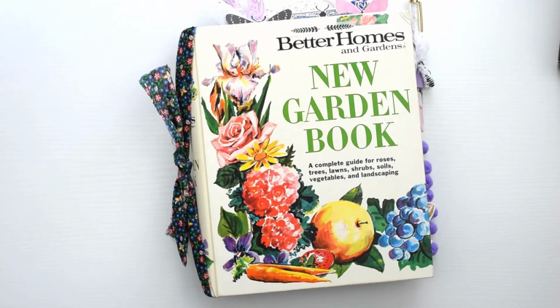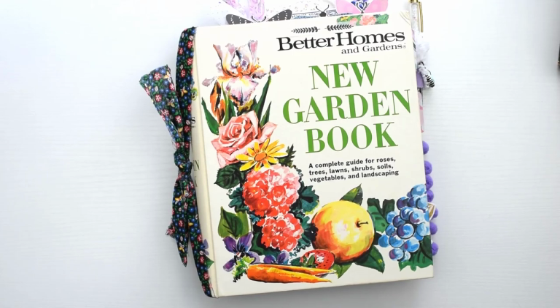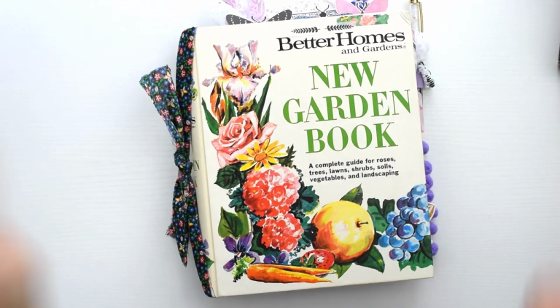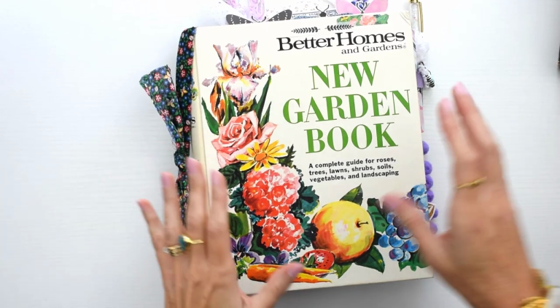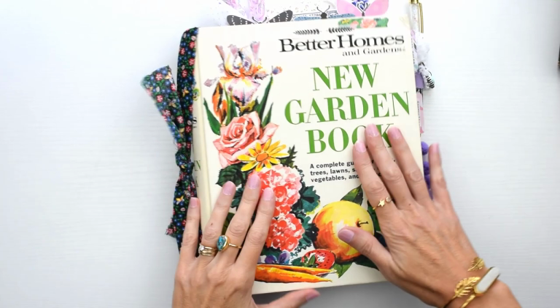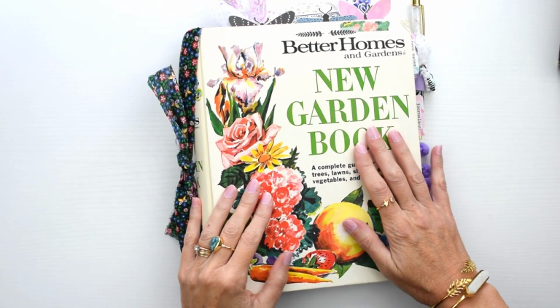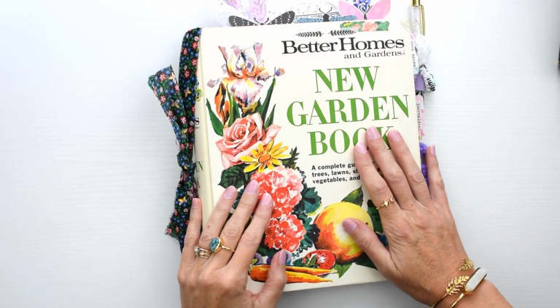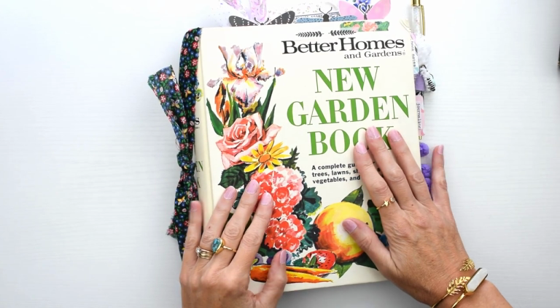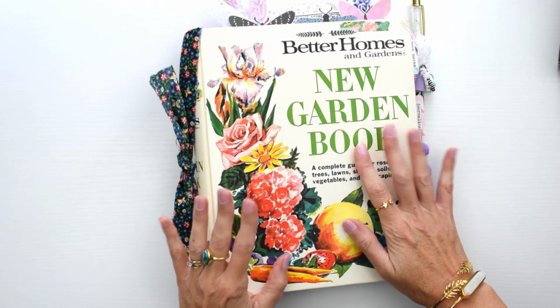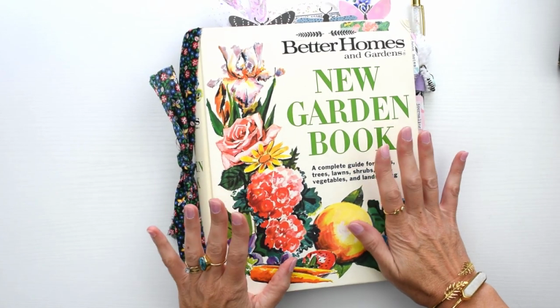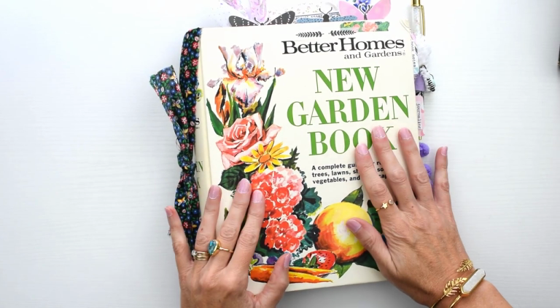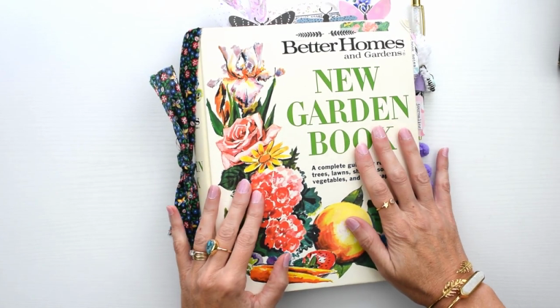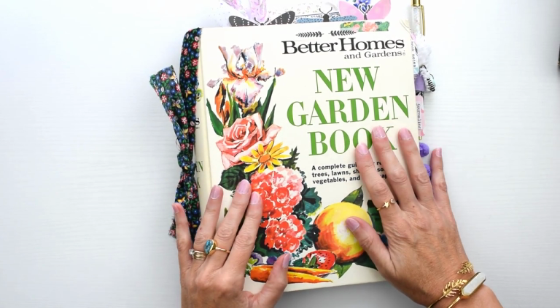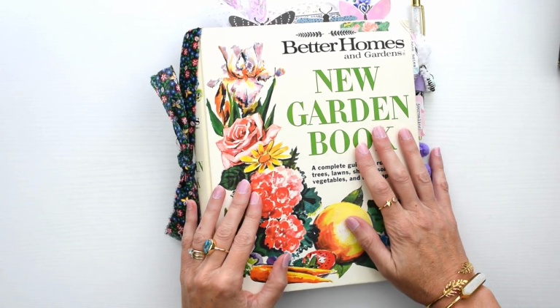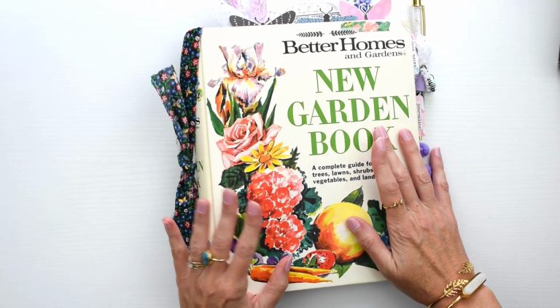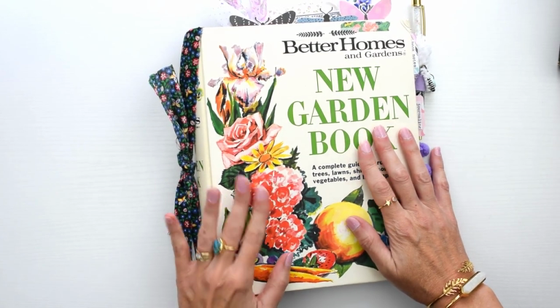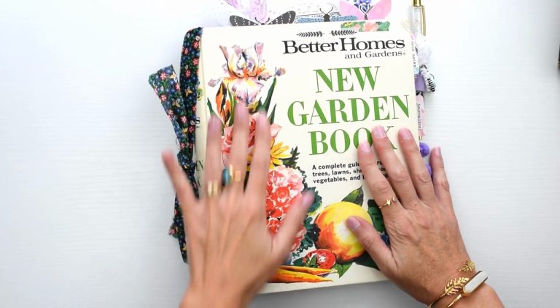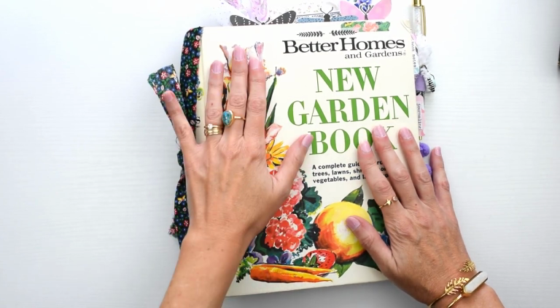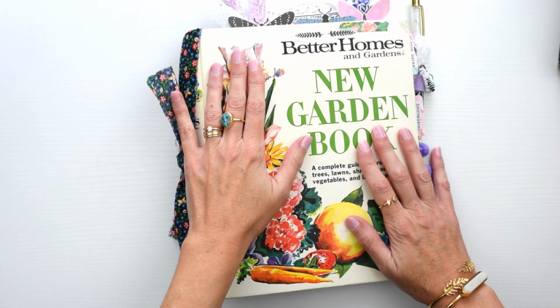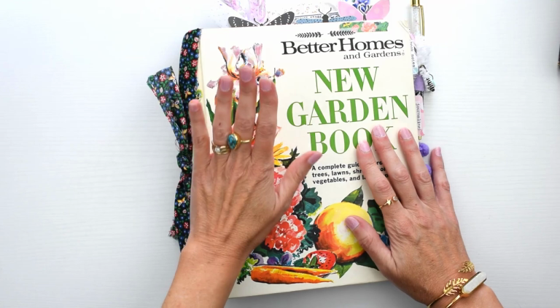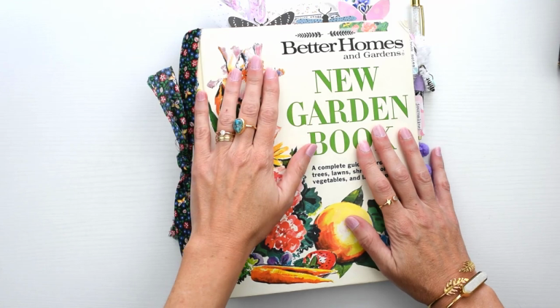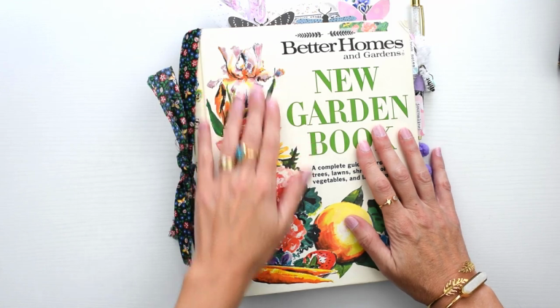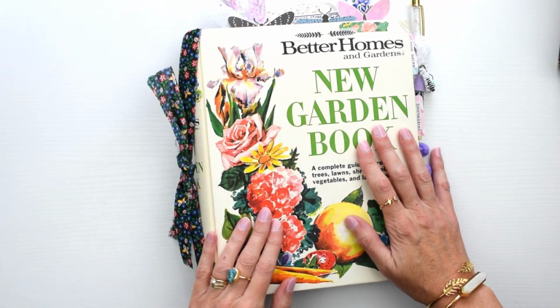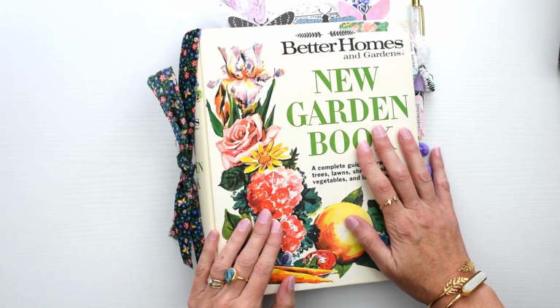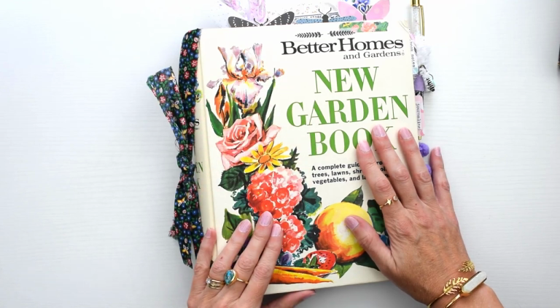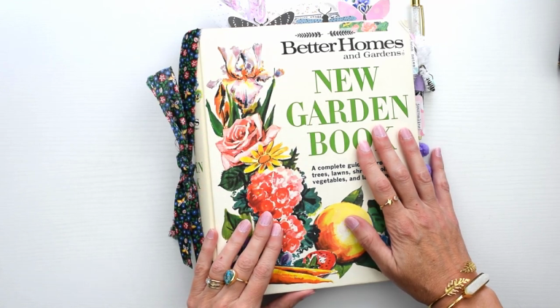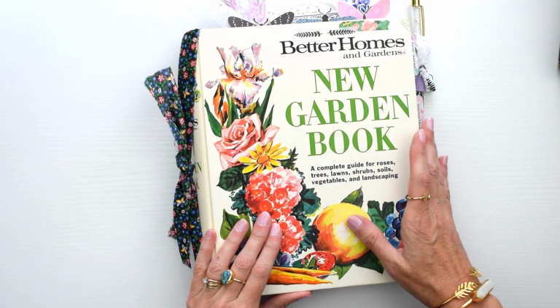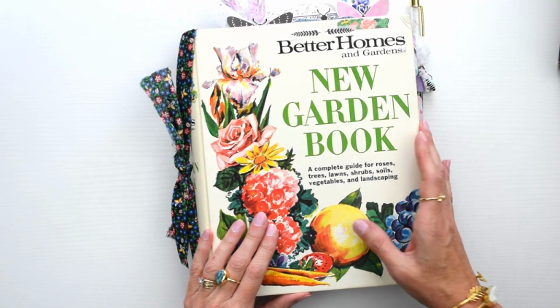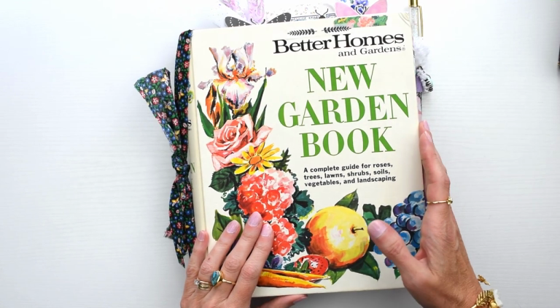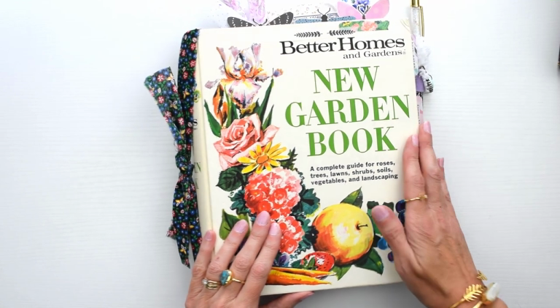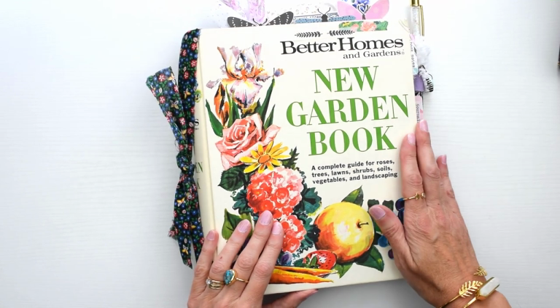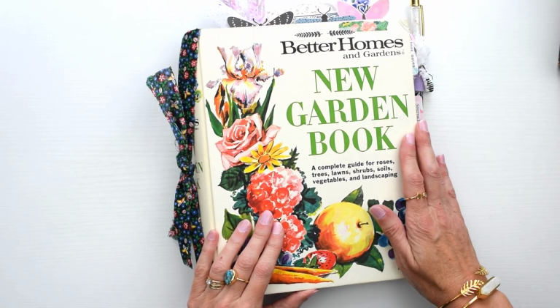Hi, welcome to Kitty Whitty Papercraft. I'm Amy and in this video I'm going to show you this journal I made using a Better Homes and Gardens binder.